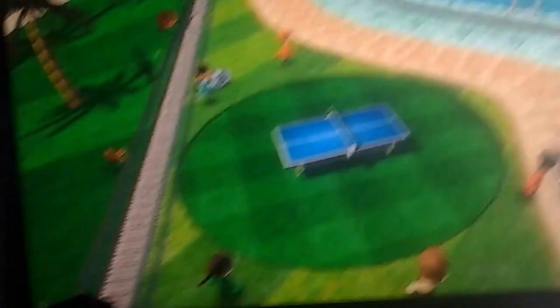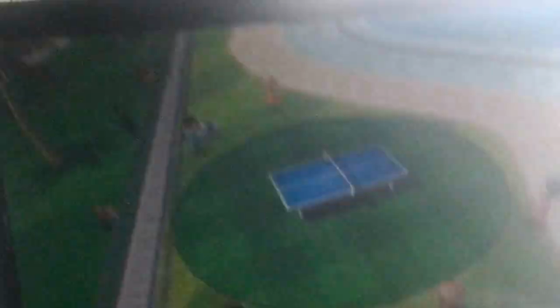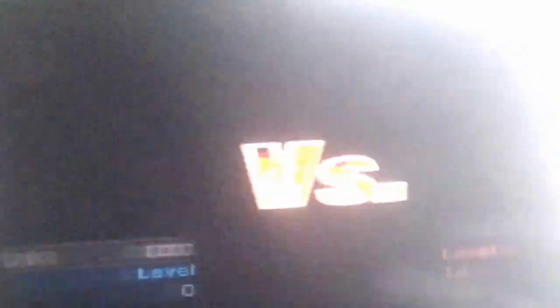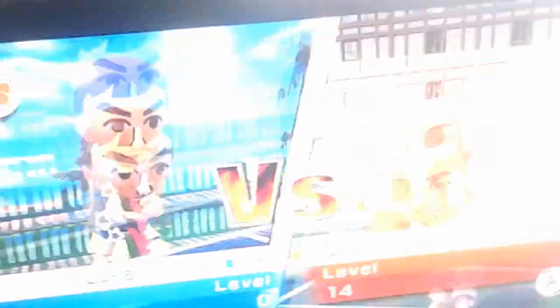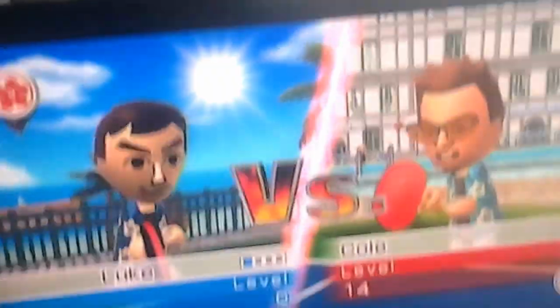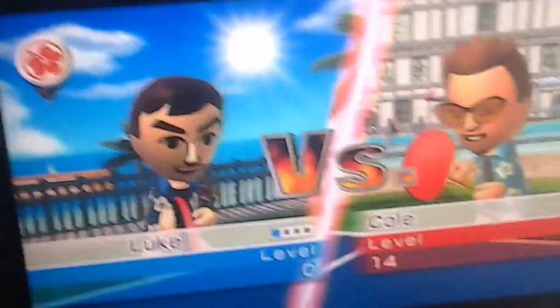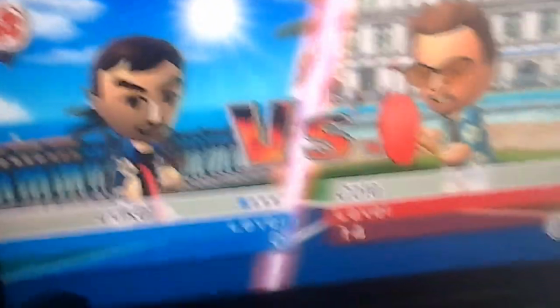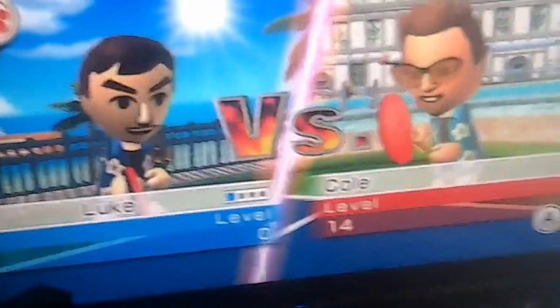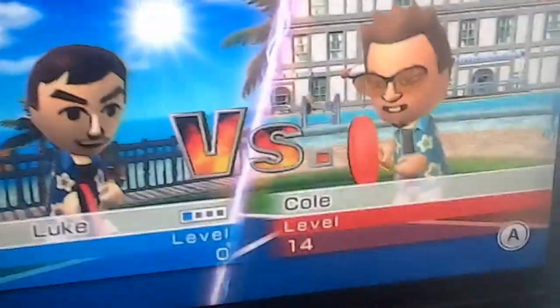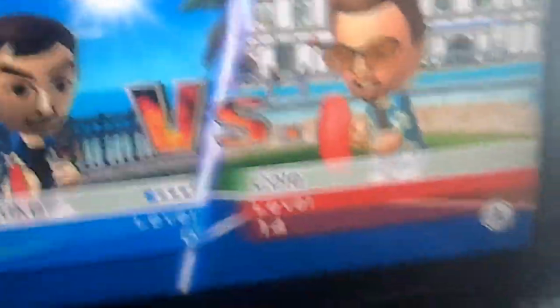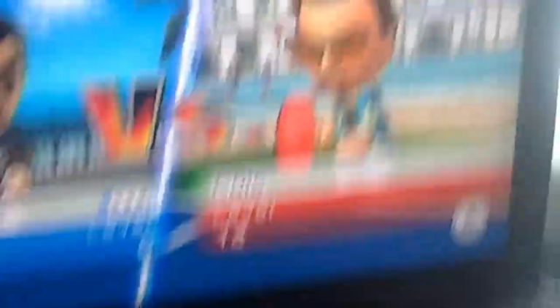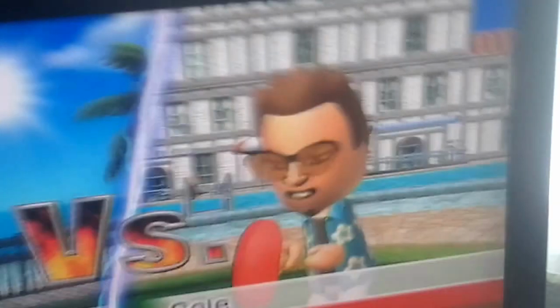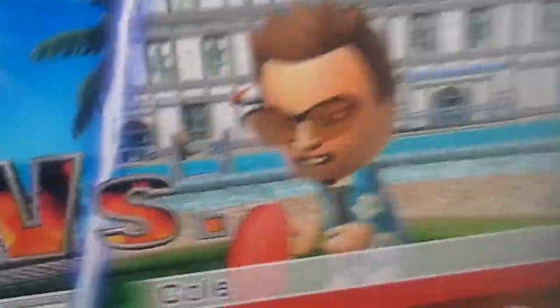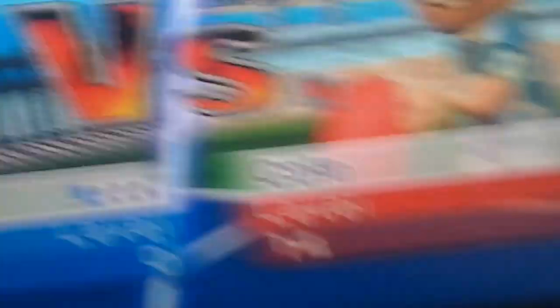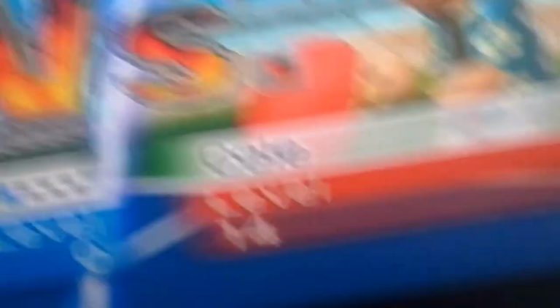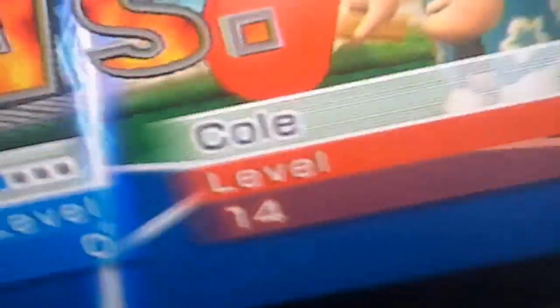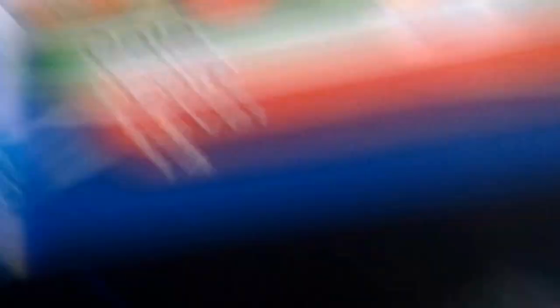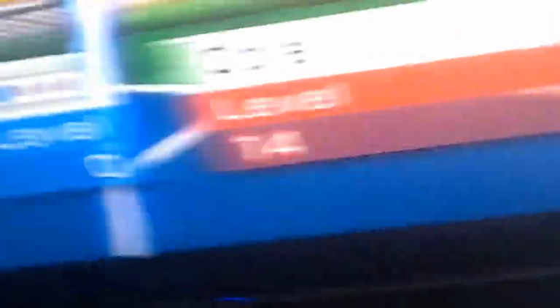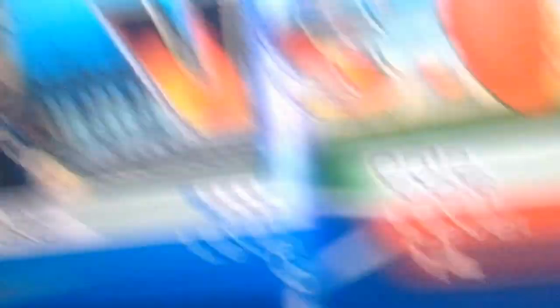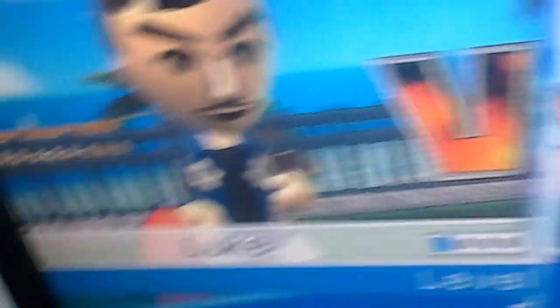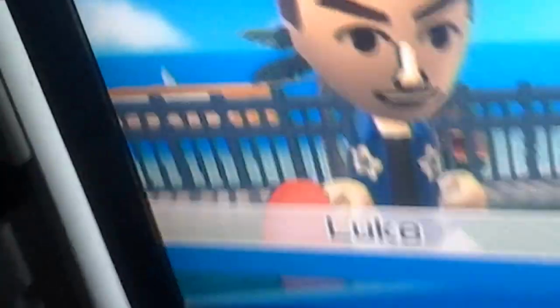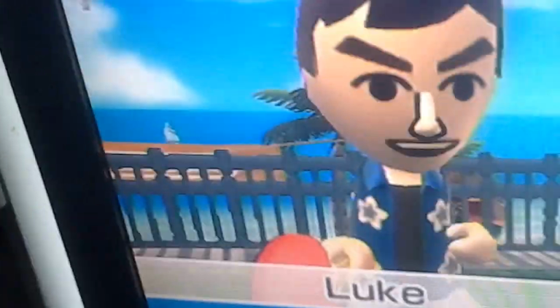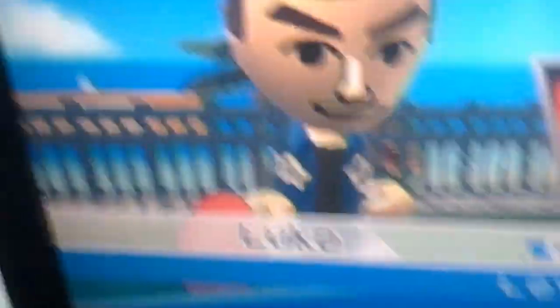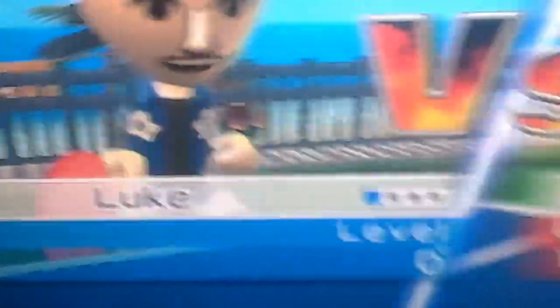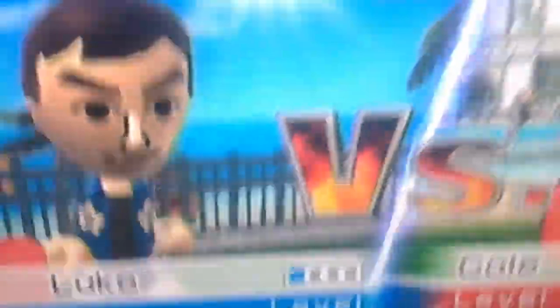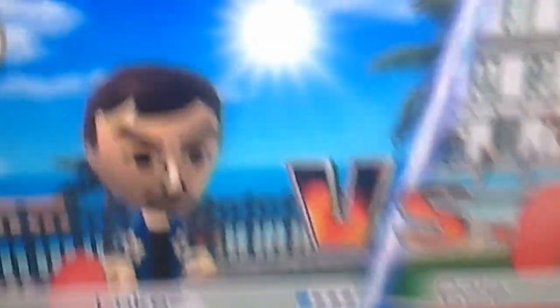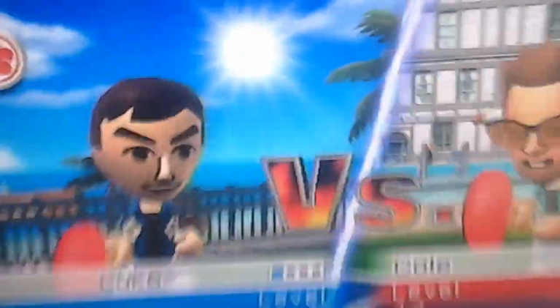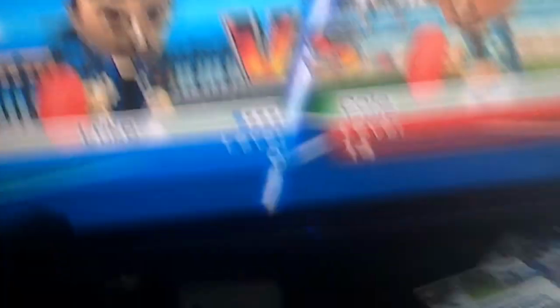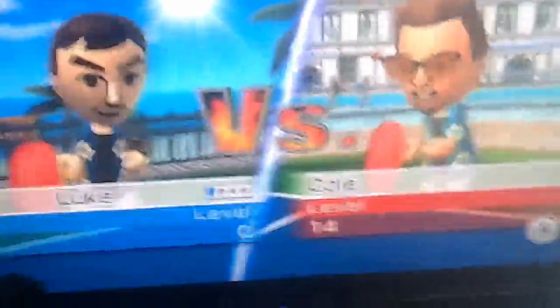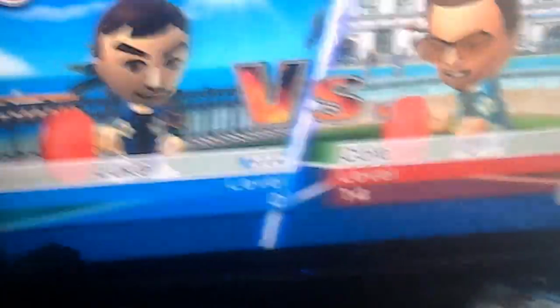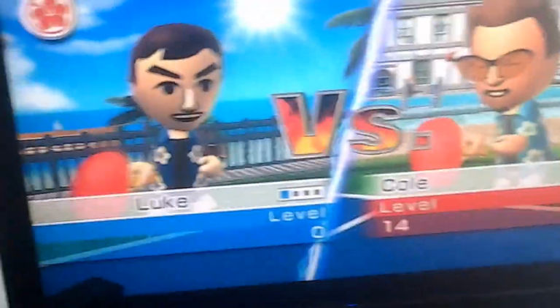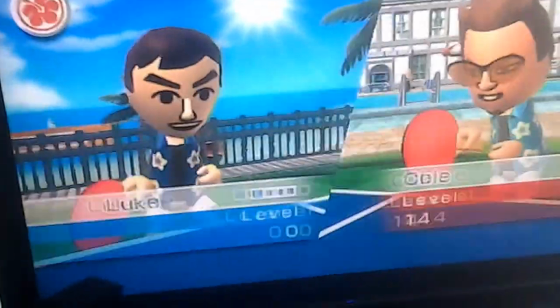There we go, face against Cole. I'm quite bad at this game so you'll get a few laughs there.